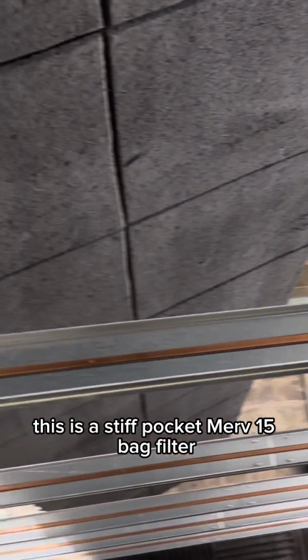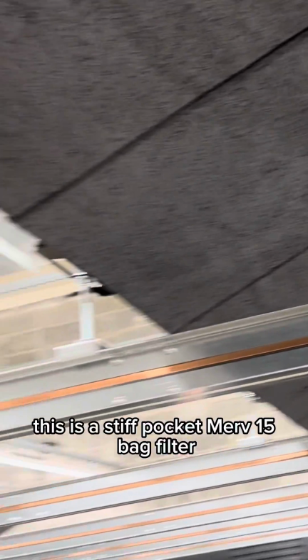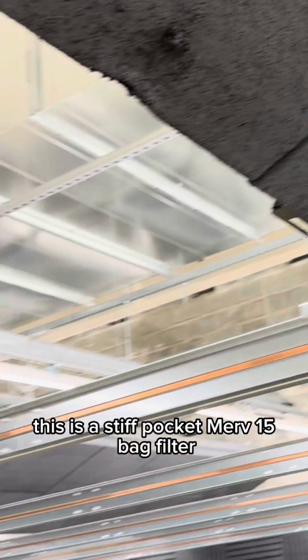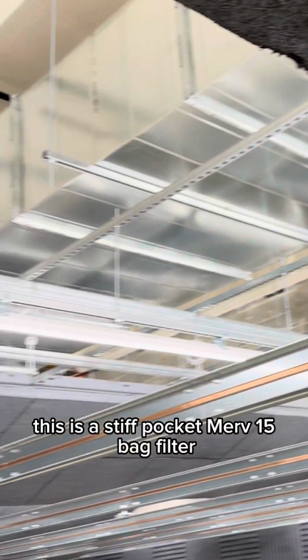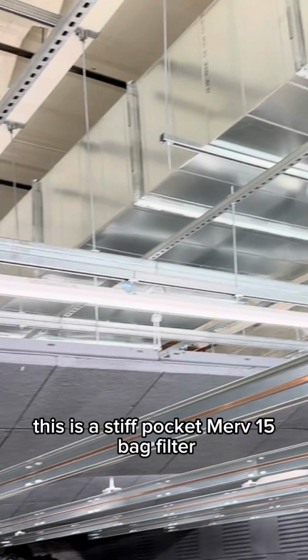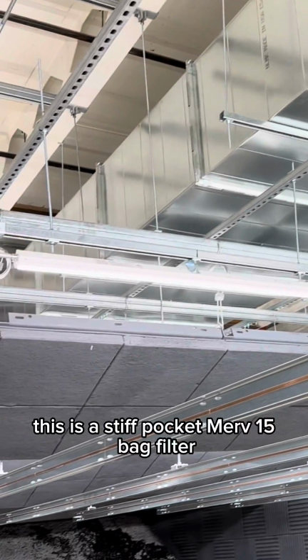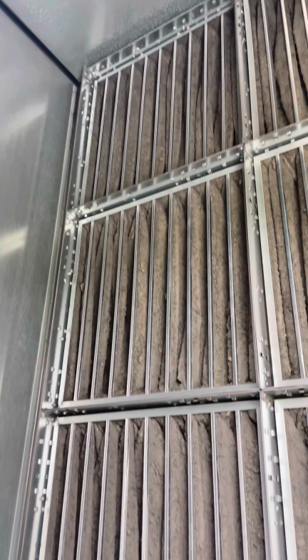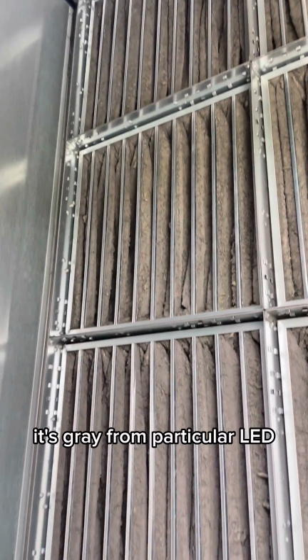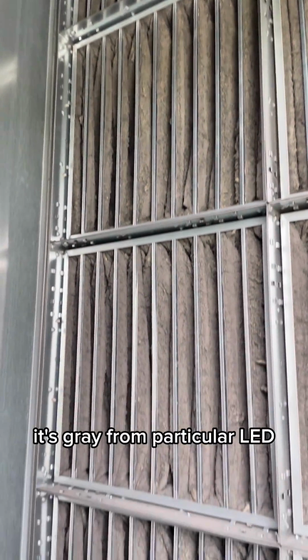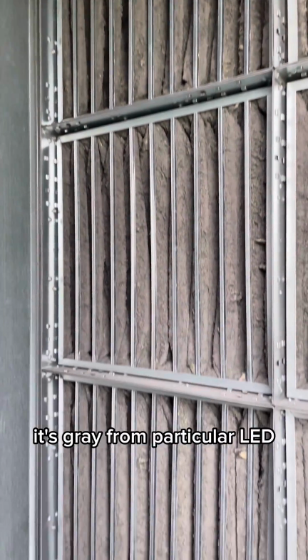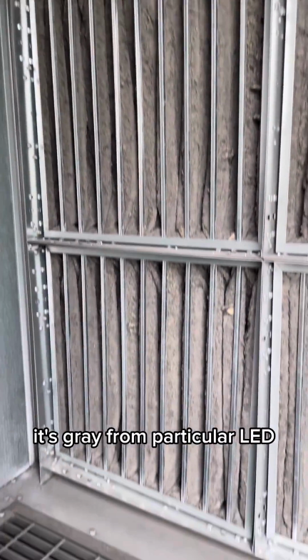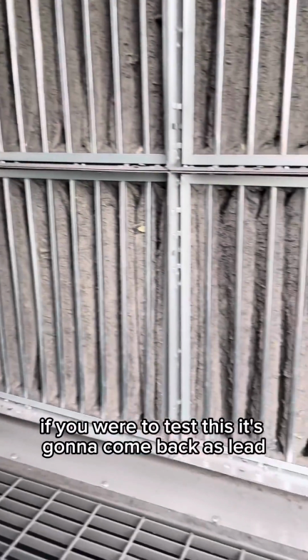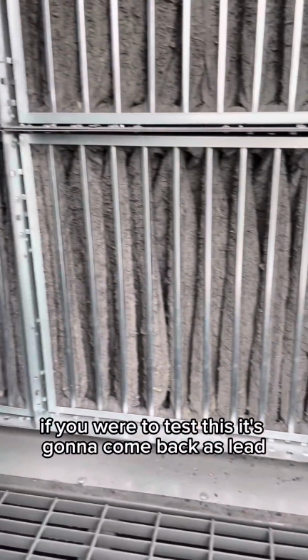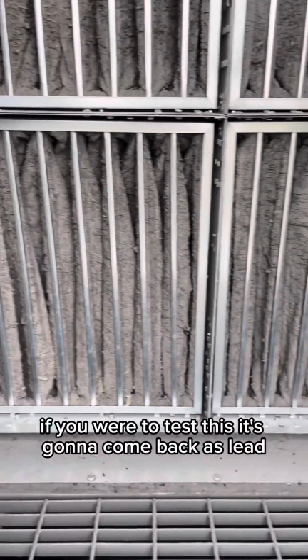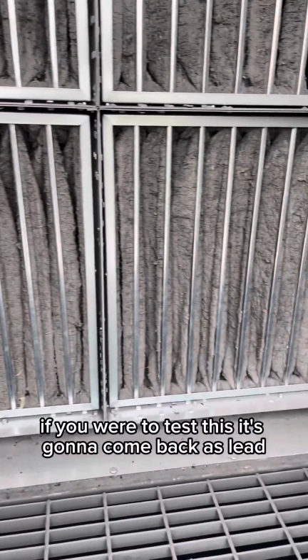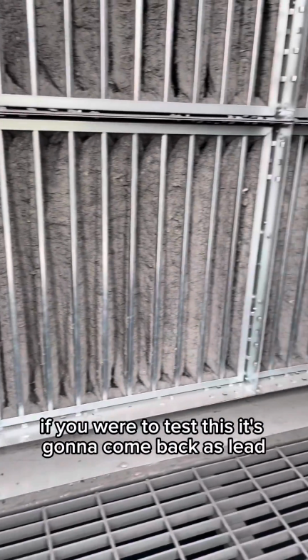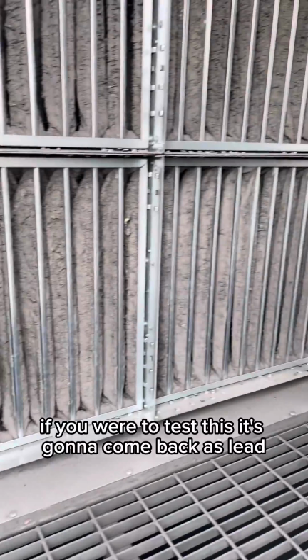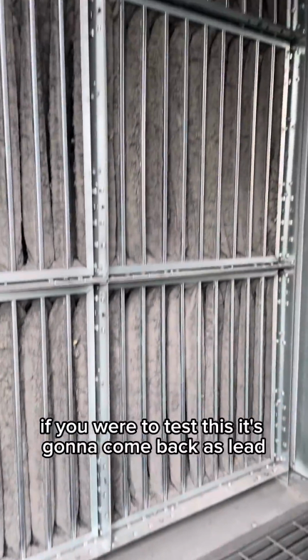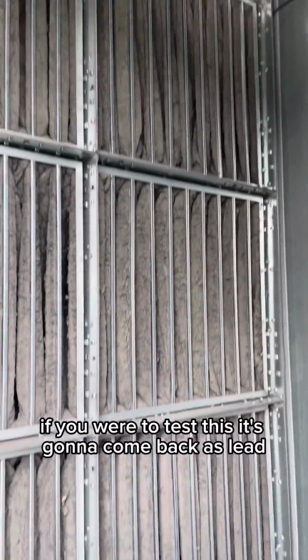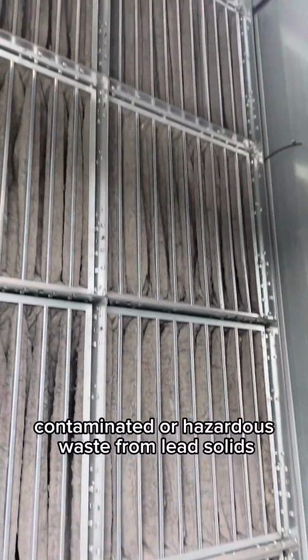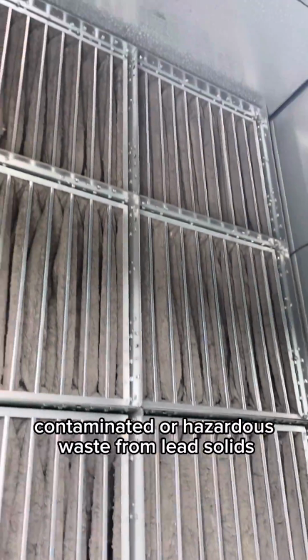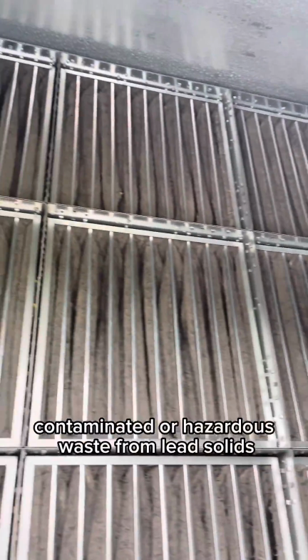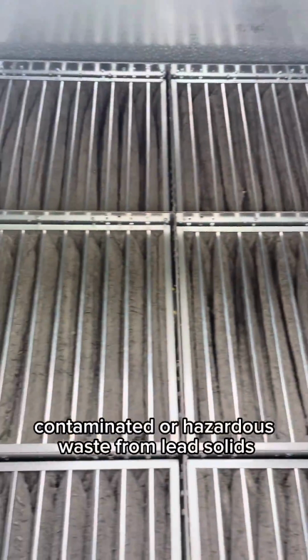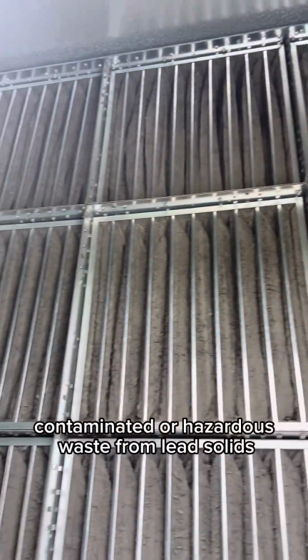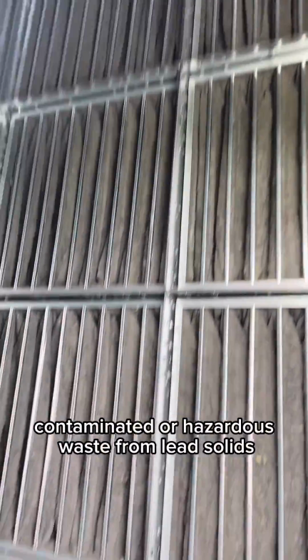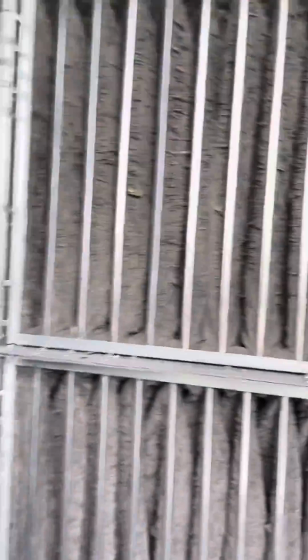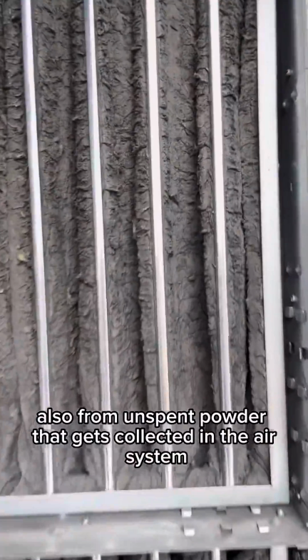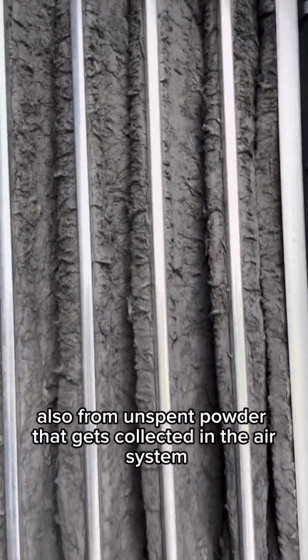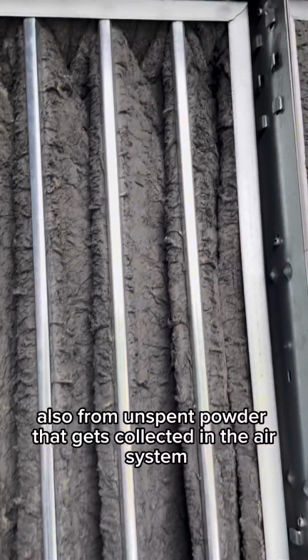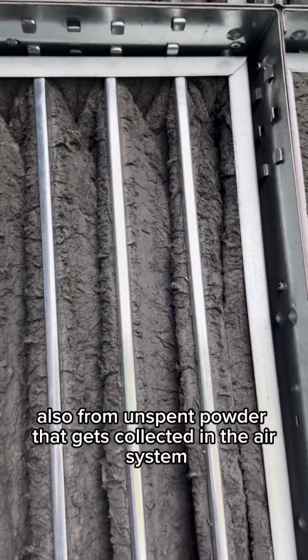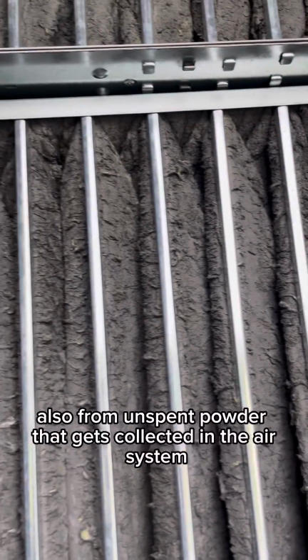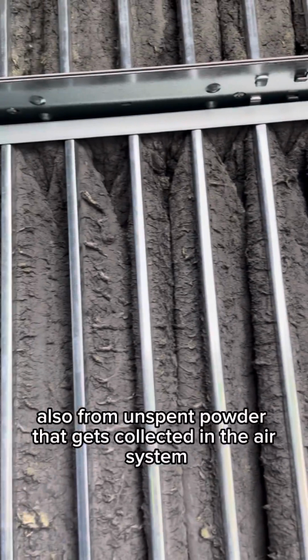This is a stiff pocket Merv-15 bag filter. It's gray from particulated lead. If you were to test this, it's going to come back as lead contaminated or hazardous waste from lead solids — also from unspent powder that gets collected in the air system.